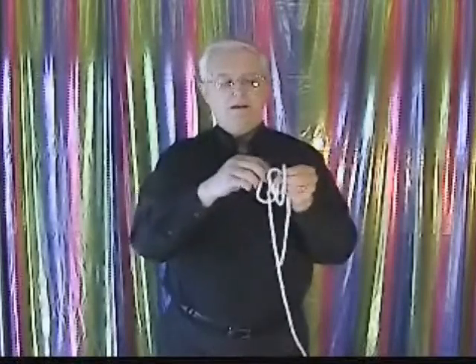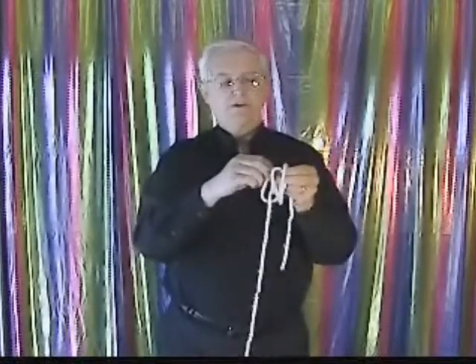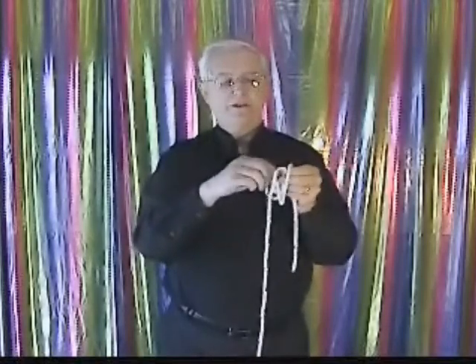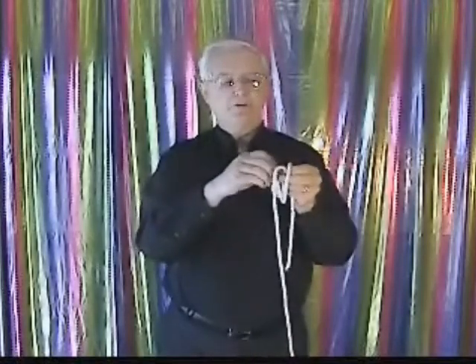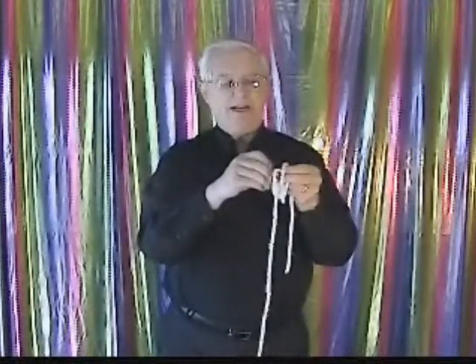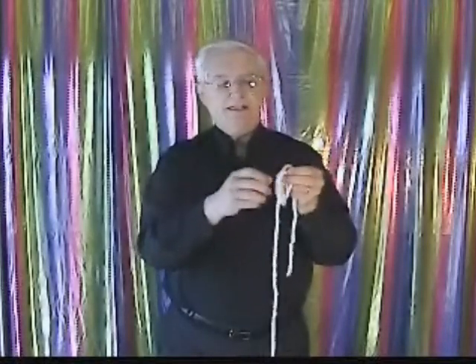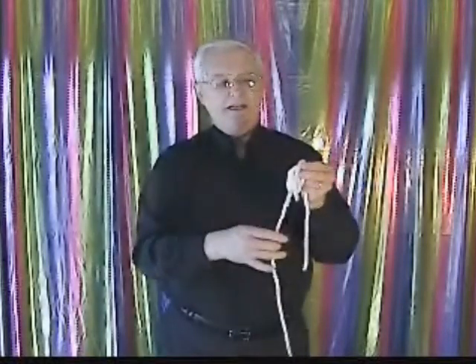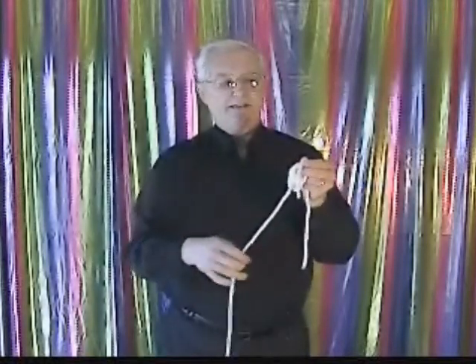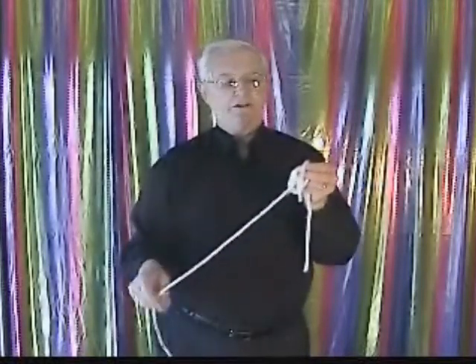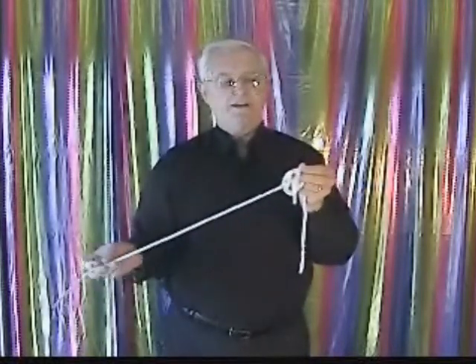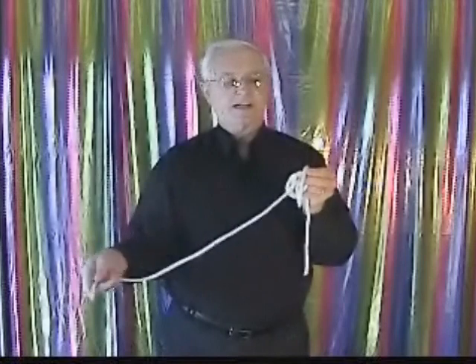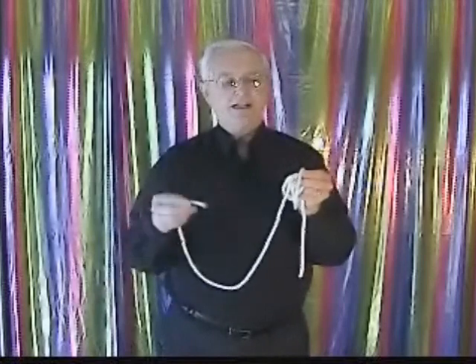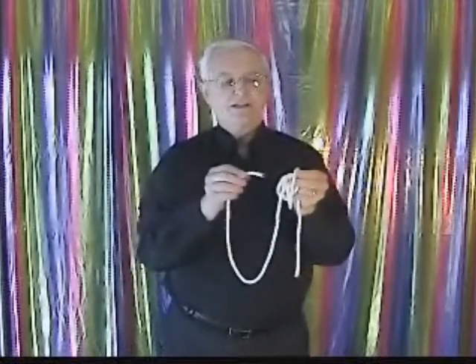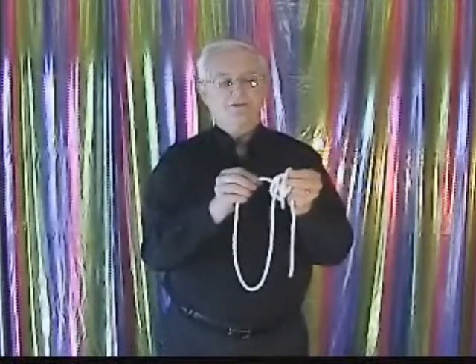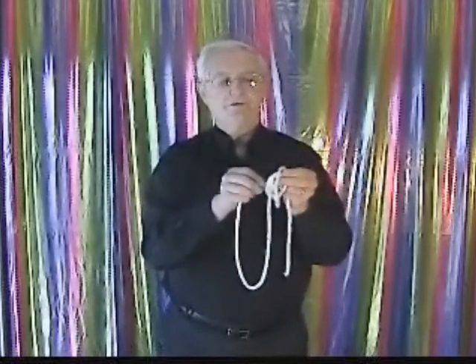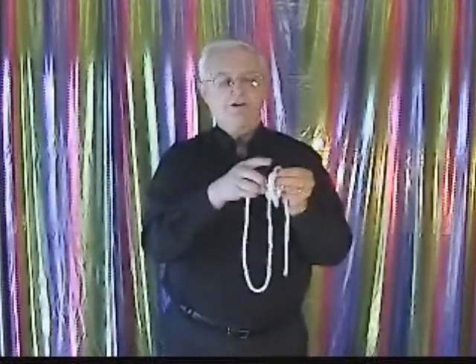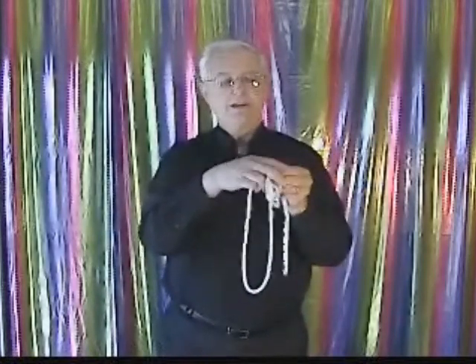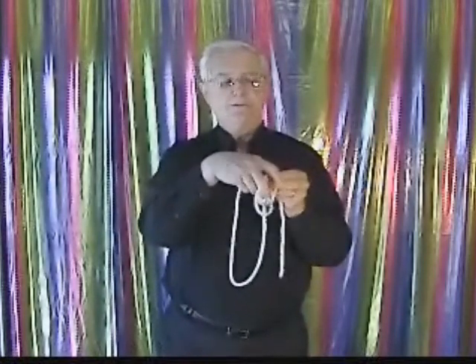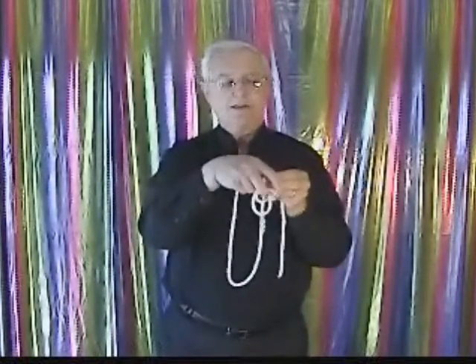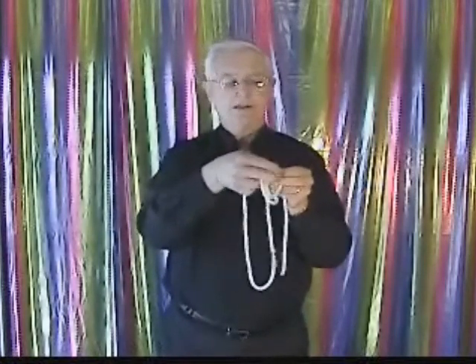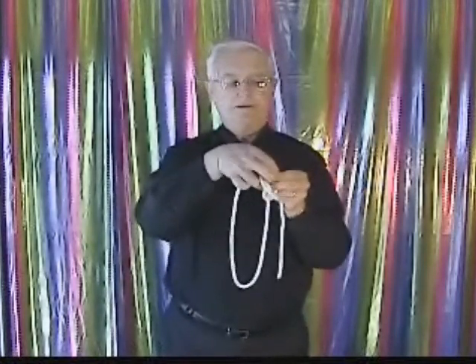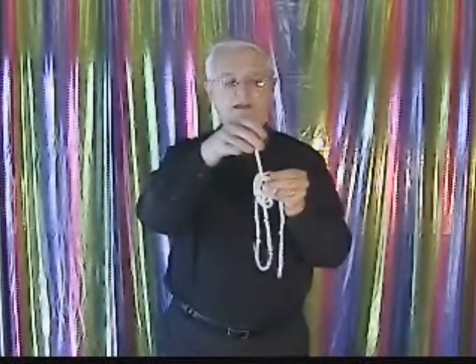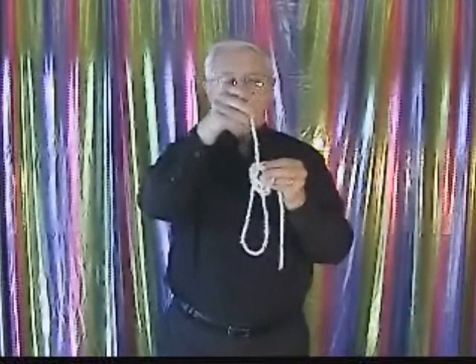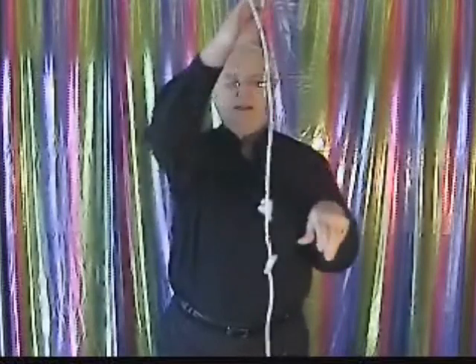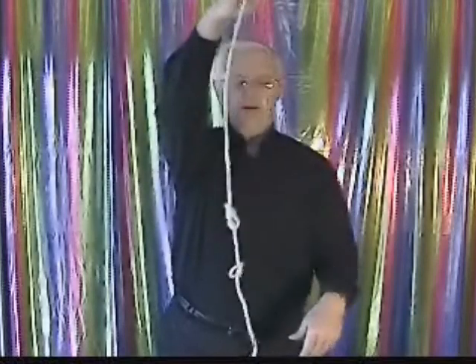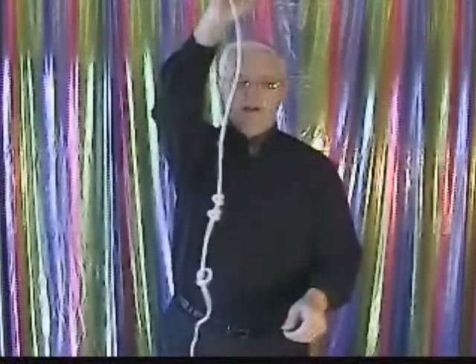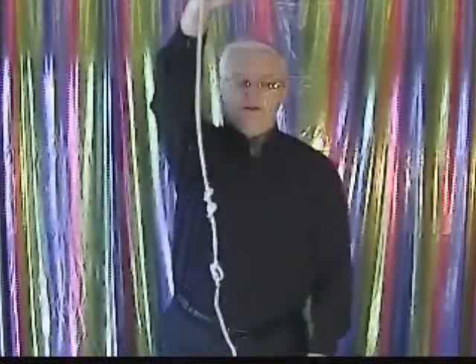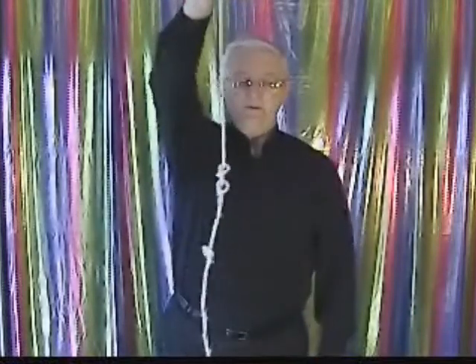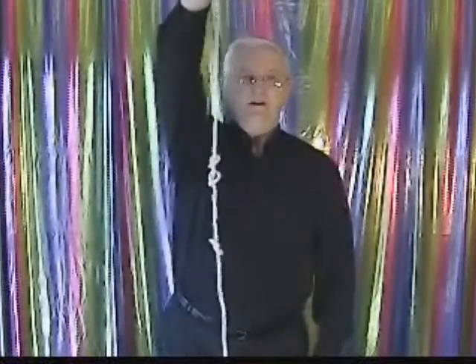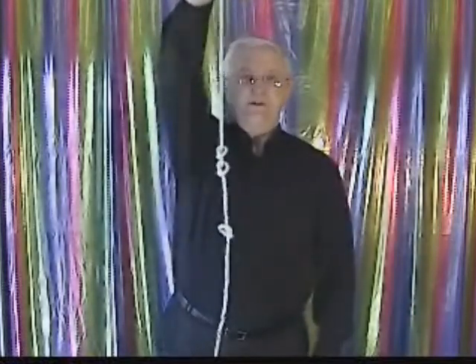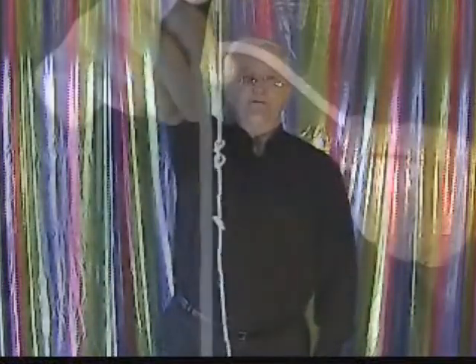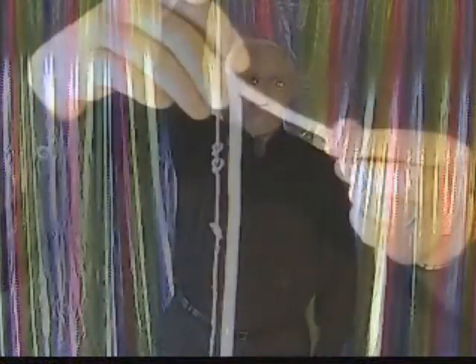Once we have our three loops made, take the end over on this side, stick it through all three loops, and when you let go, you should end up with your three overhand knots.